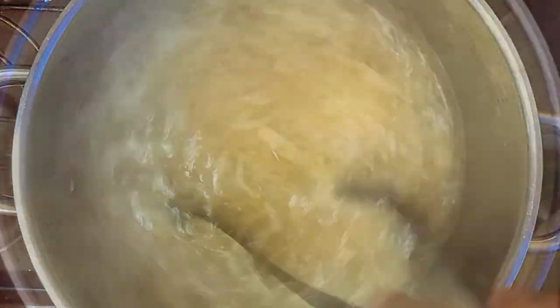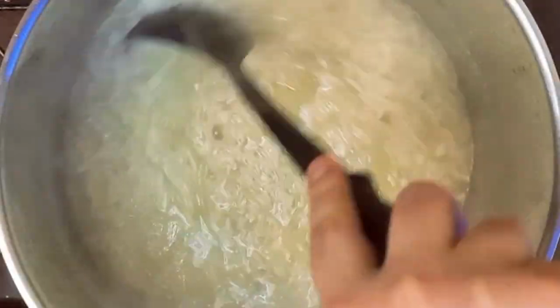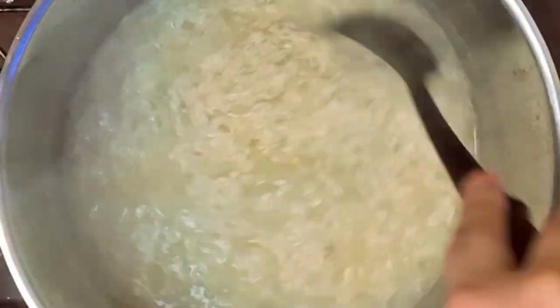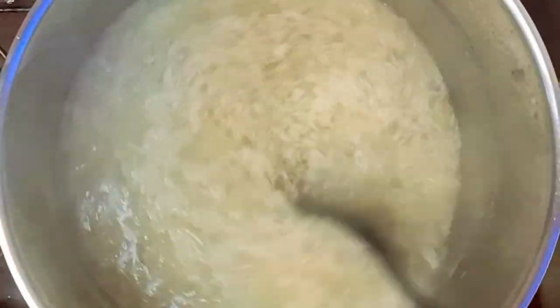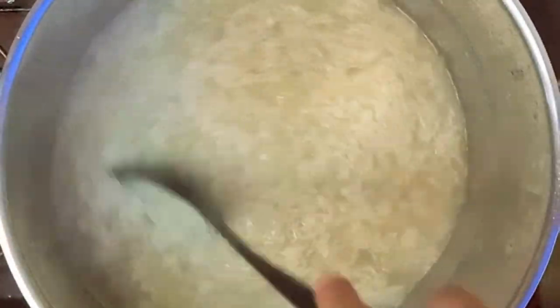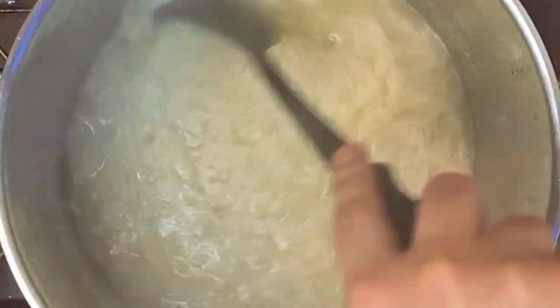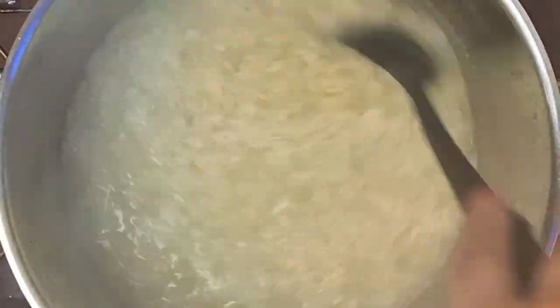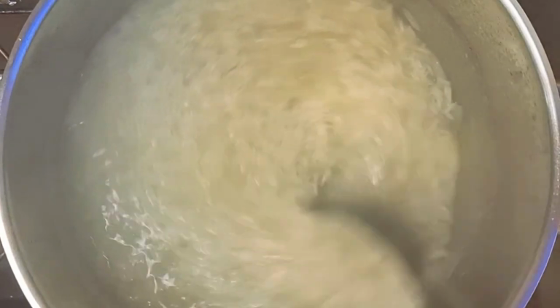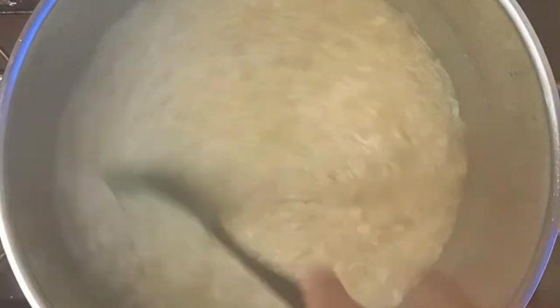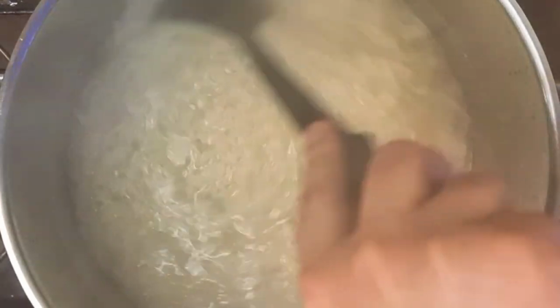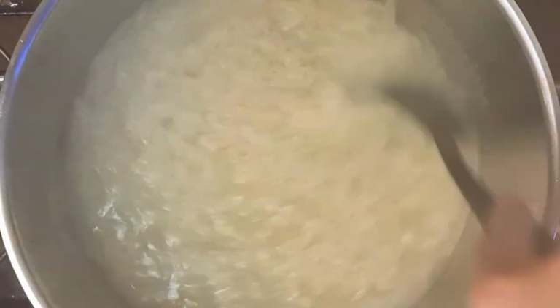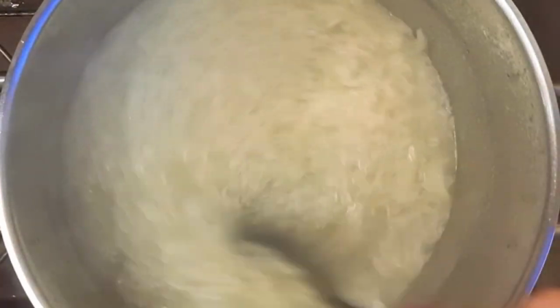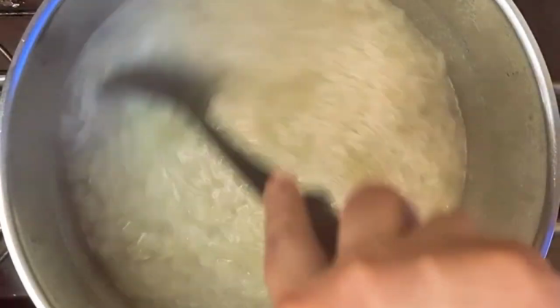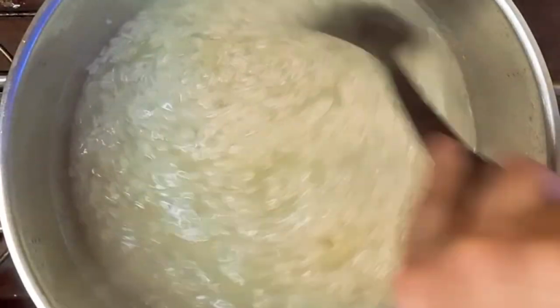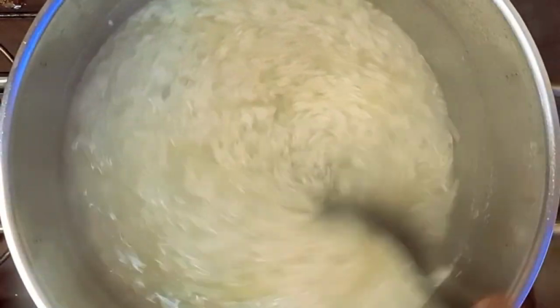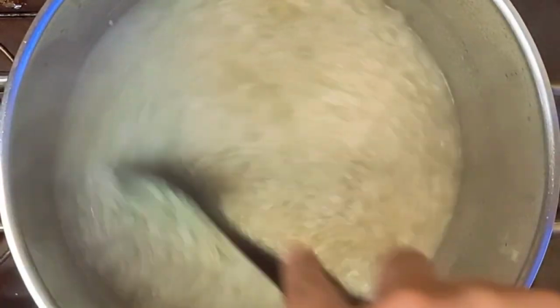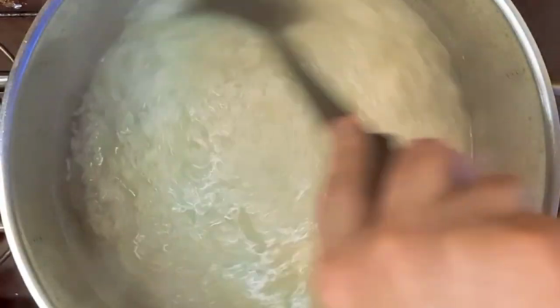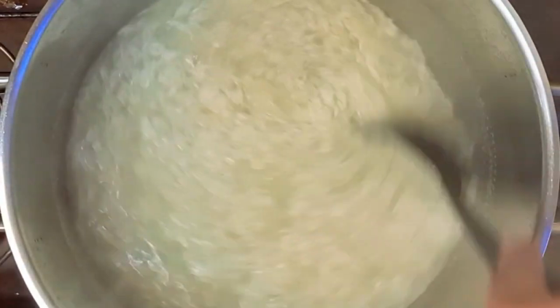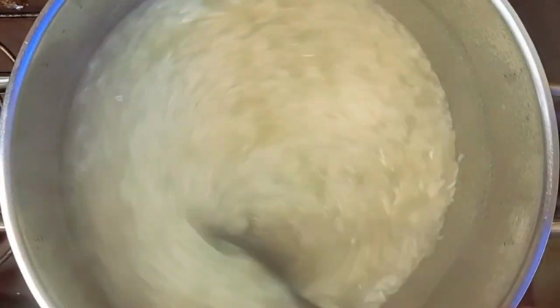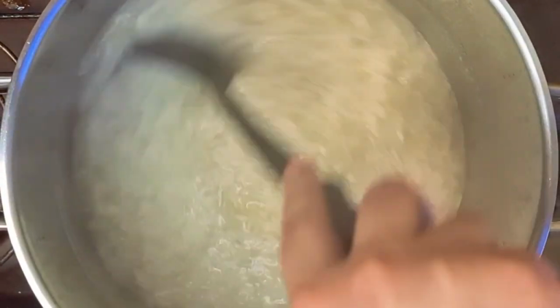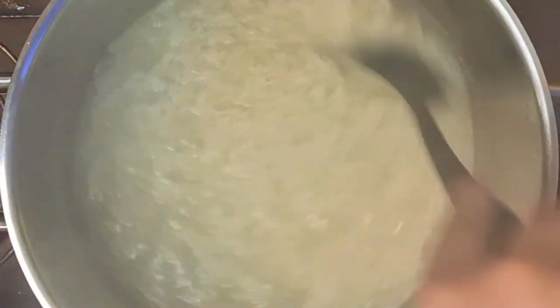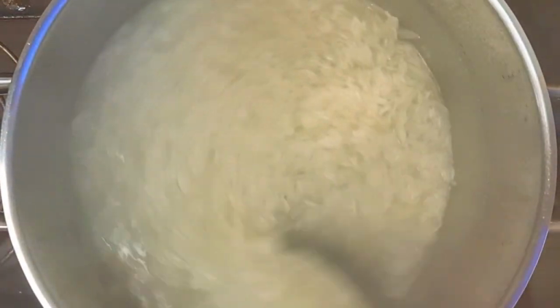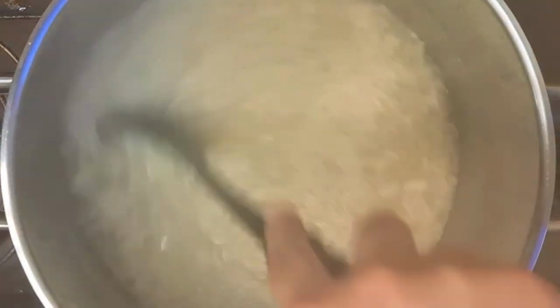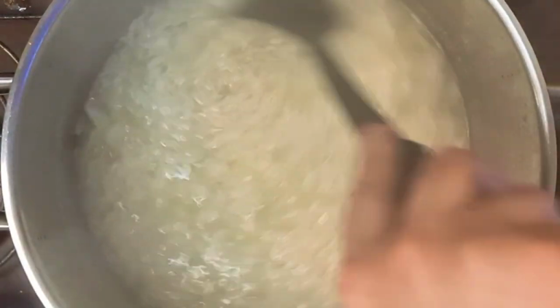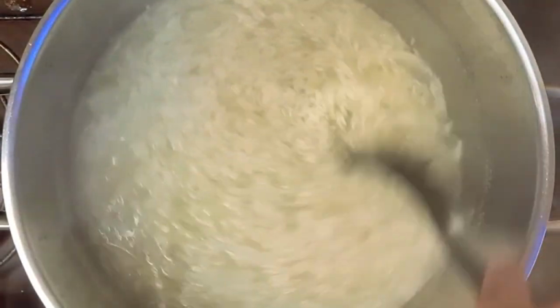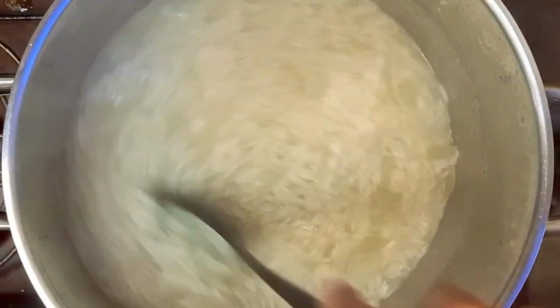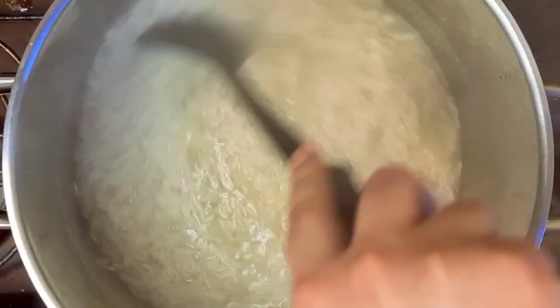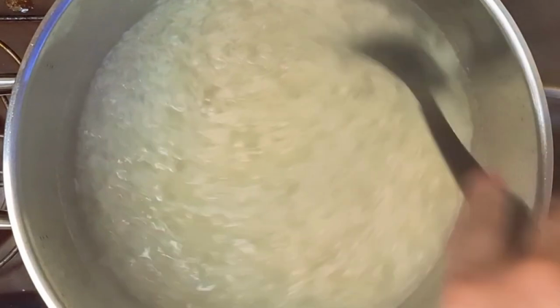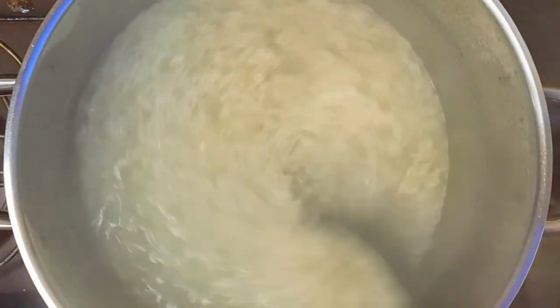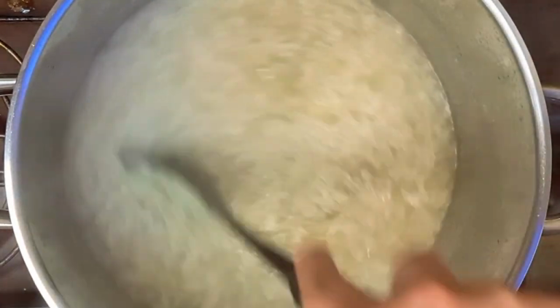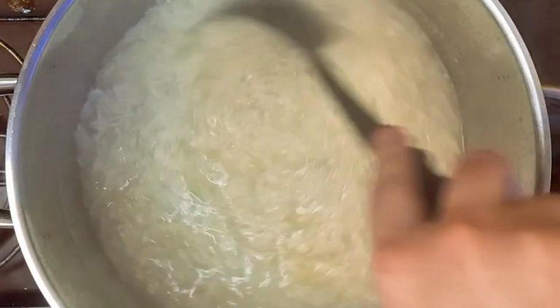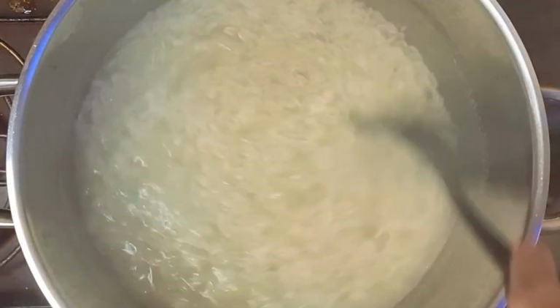When the rice absorbs all the water, check if the rice is cooked, or add more water until it fully cooks. Also, add more salt and pepper if needed.